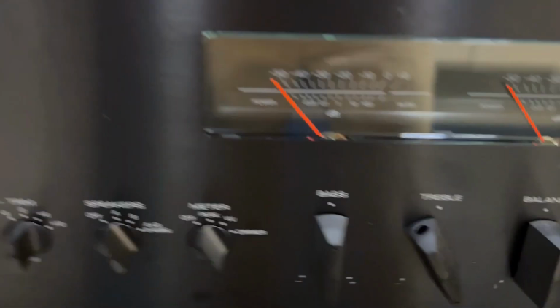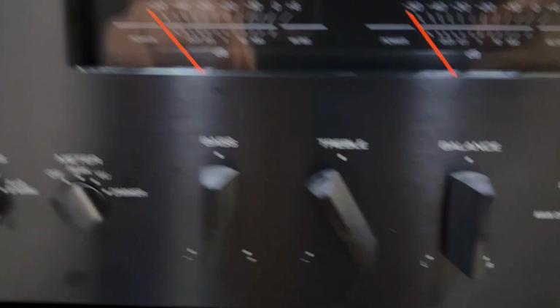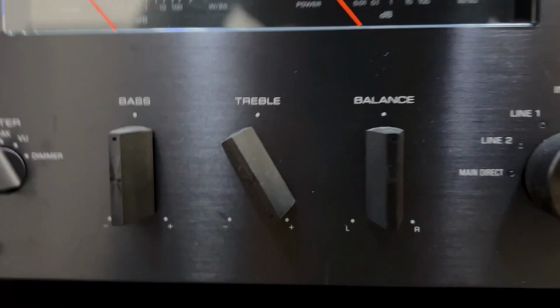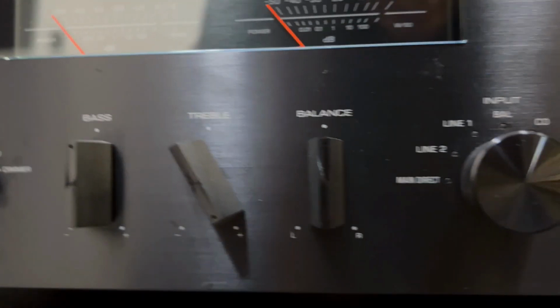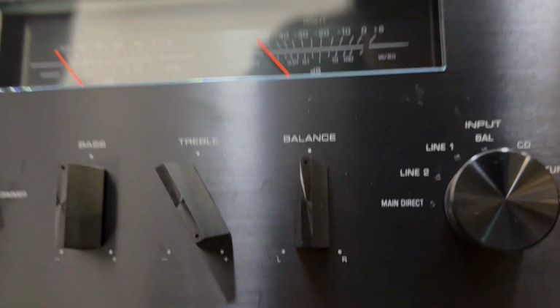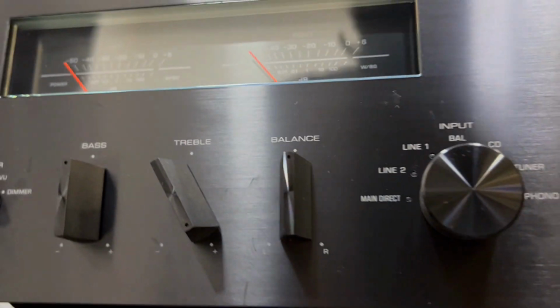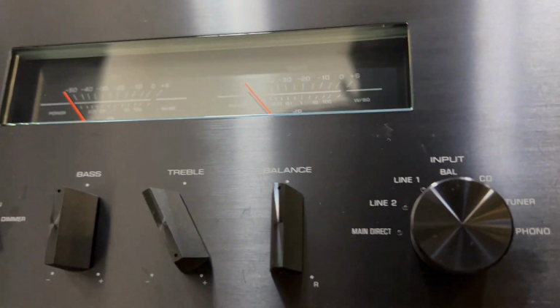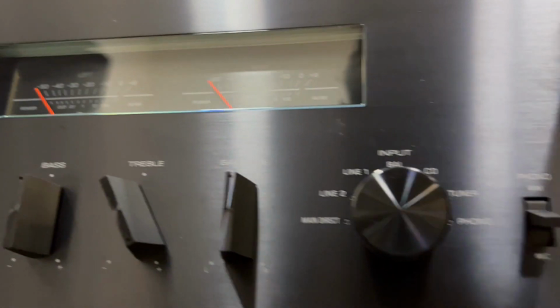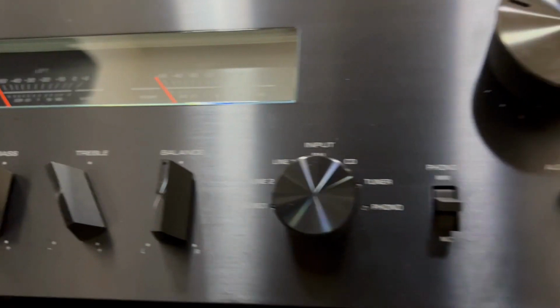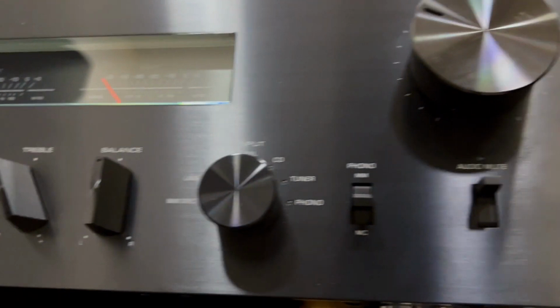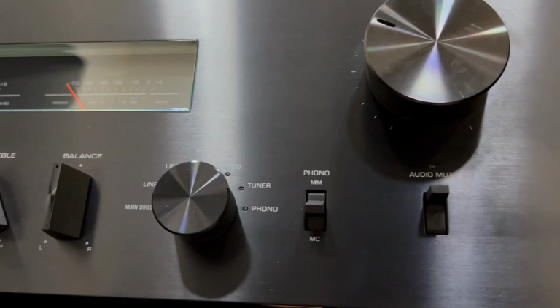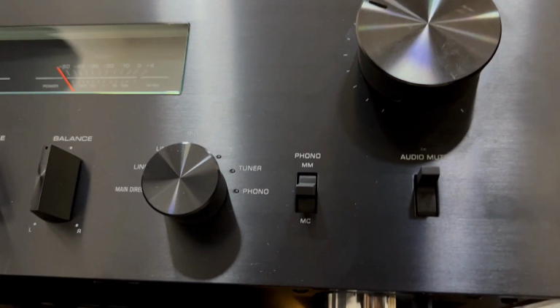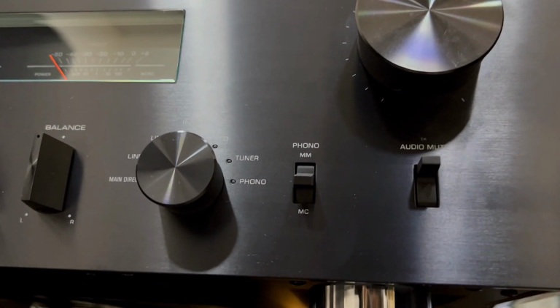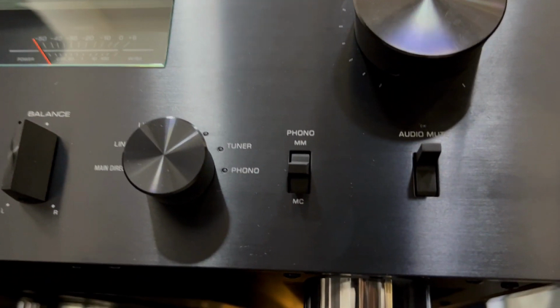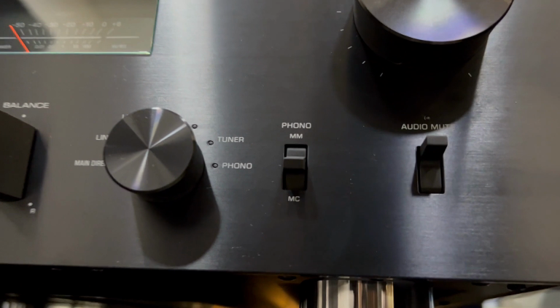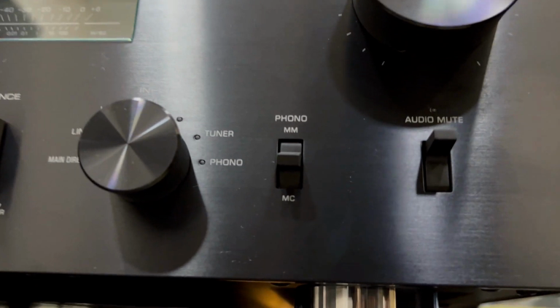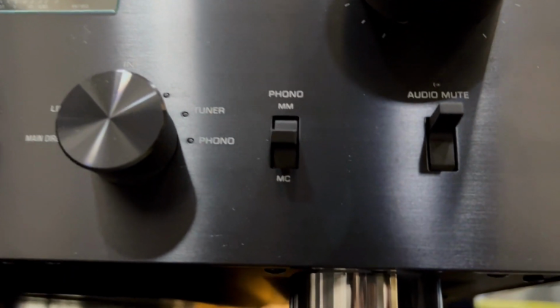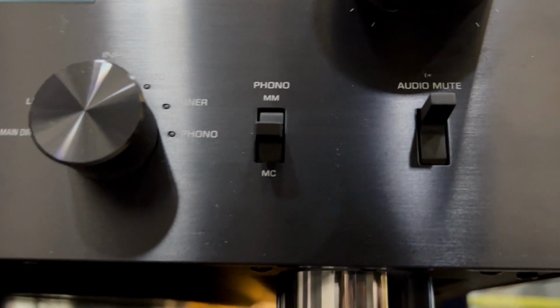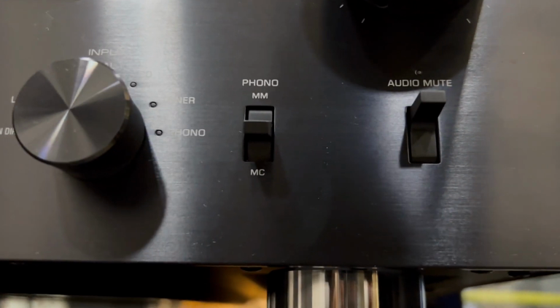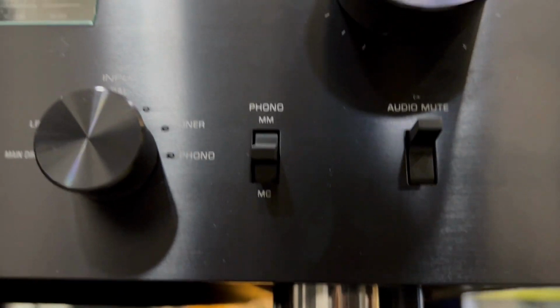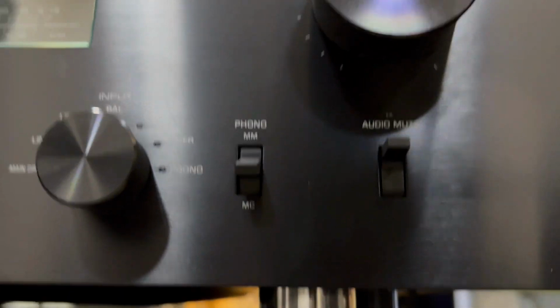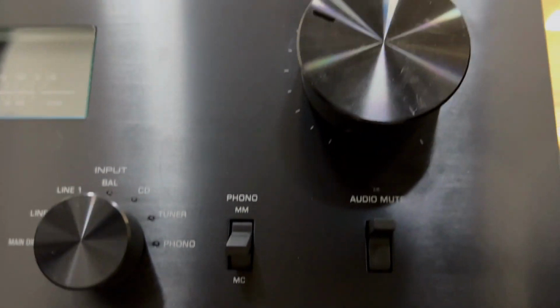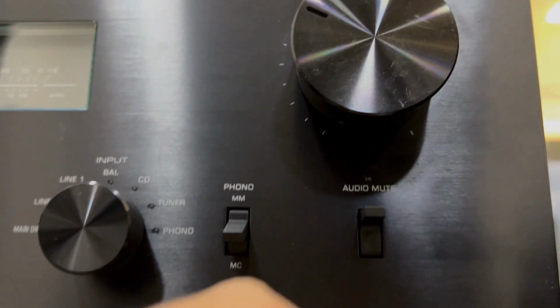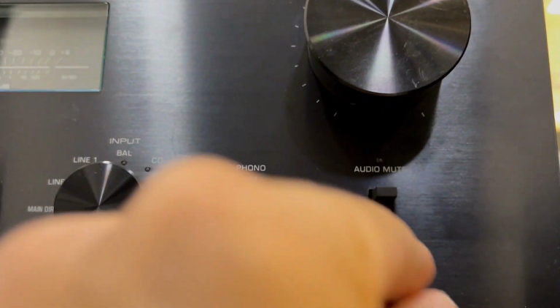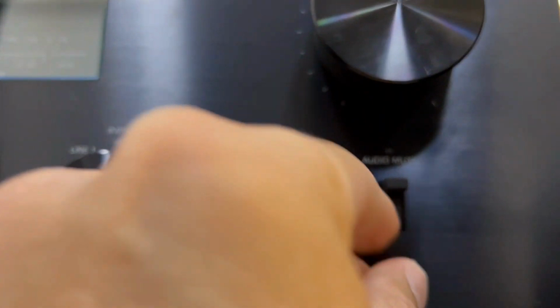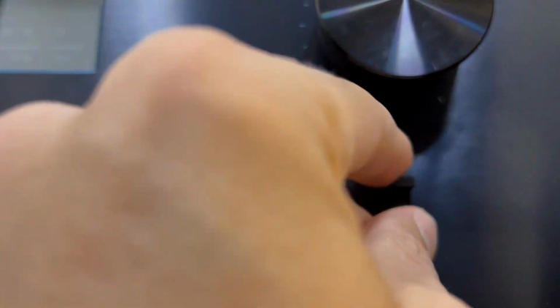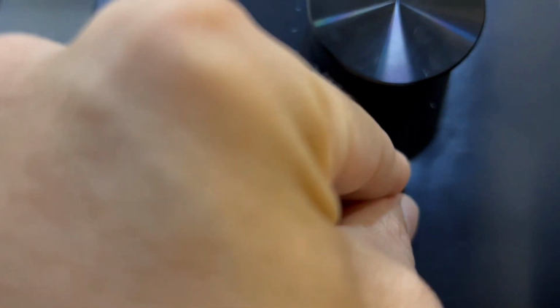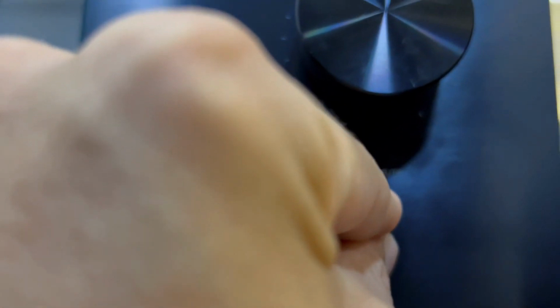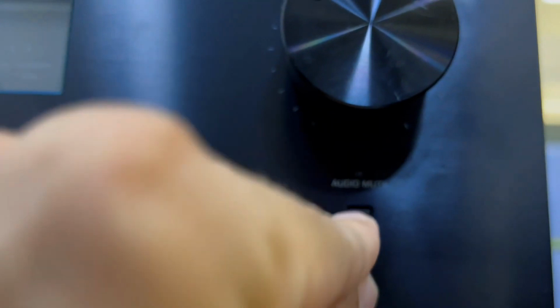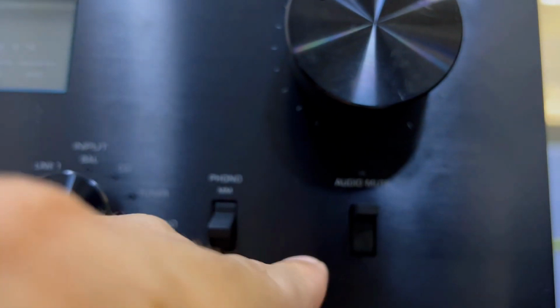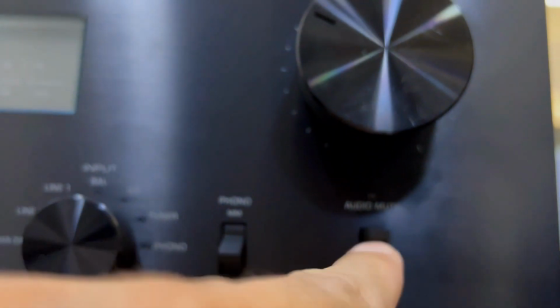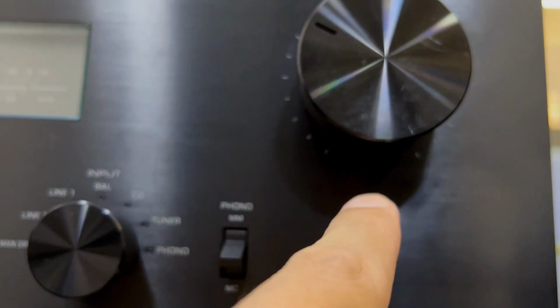With a discrete phono amp for MM and MC cartridges, your music retains a clarity and musicality that's truly out of this world.